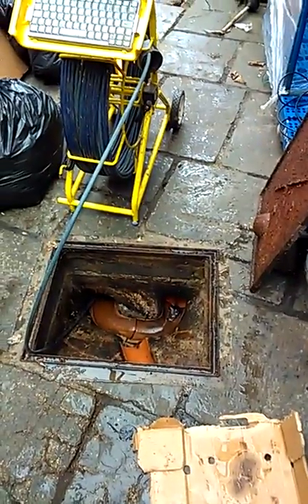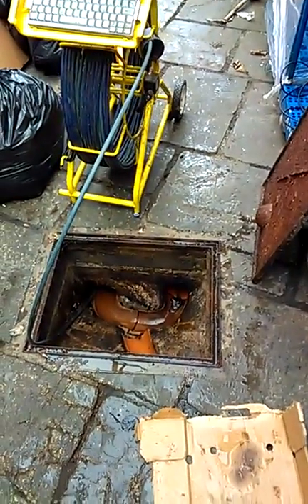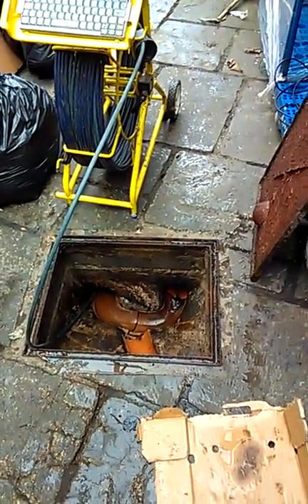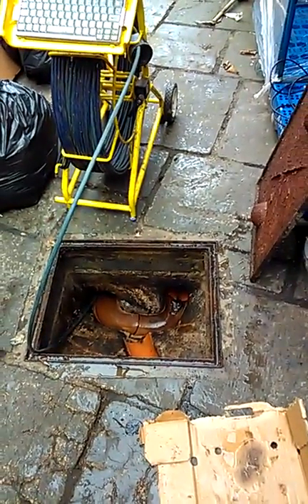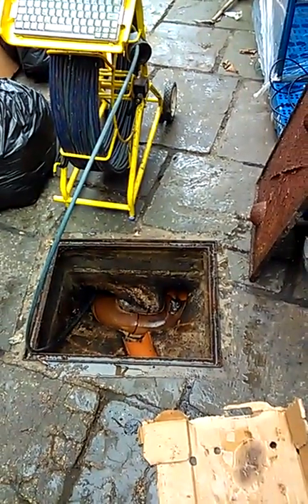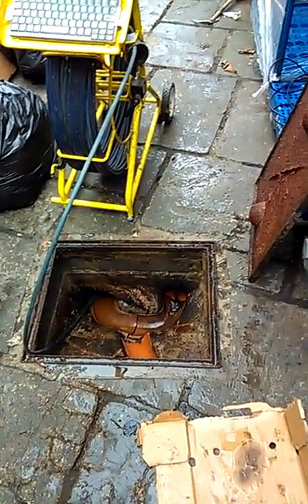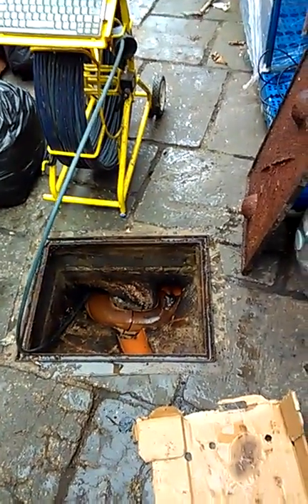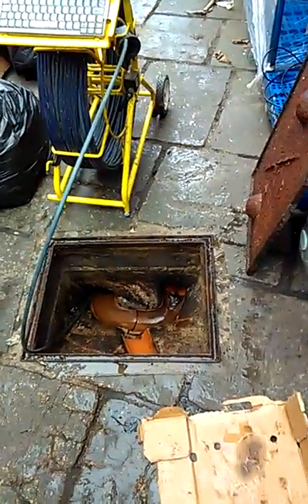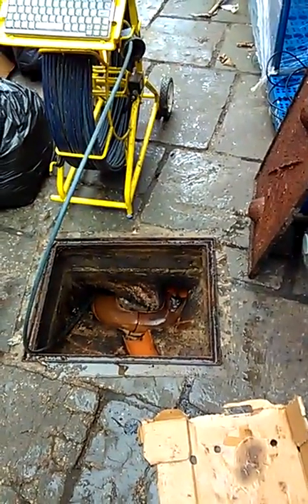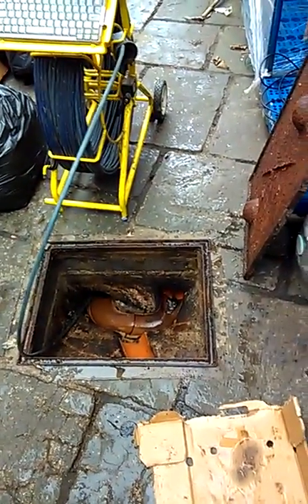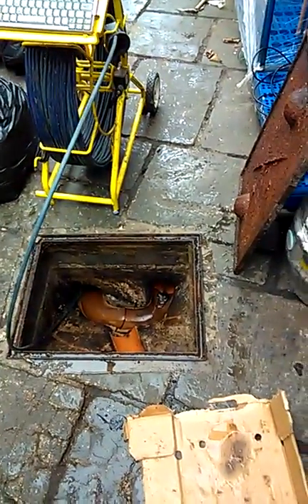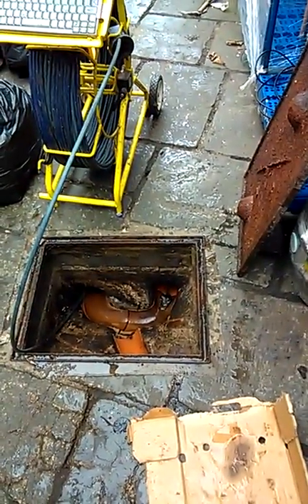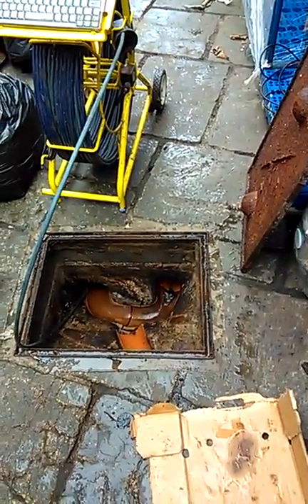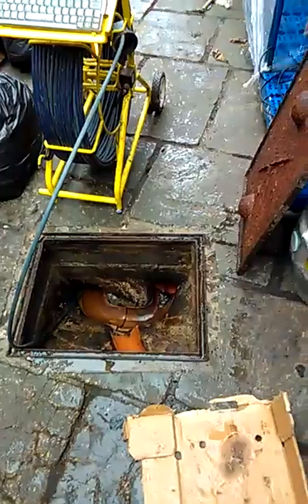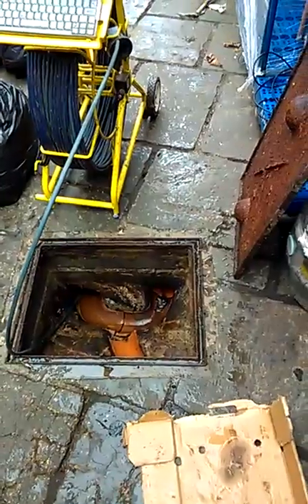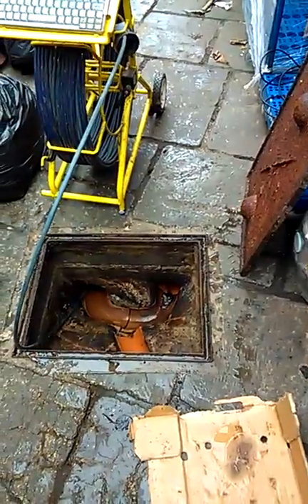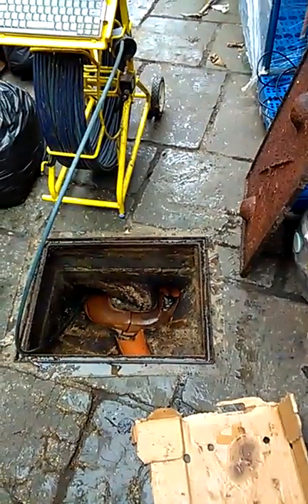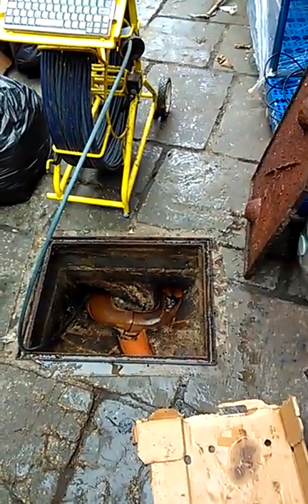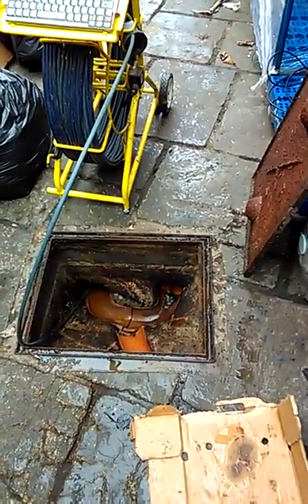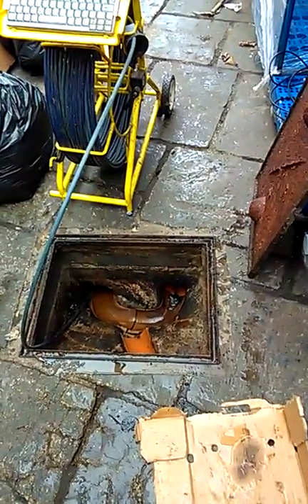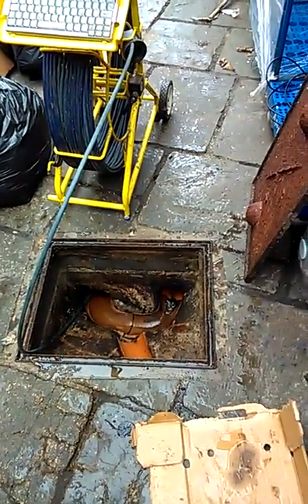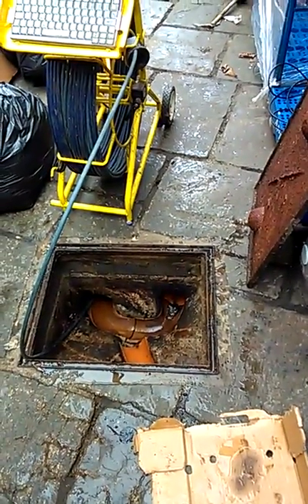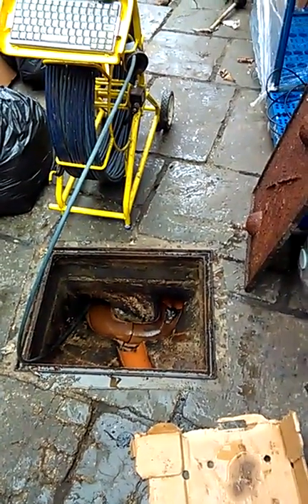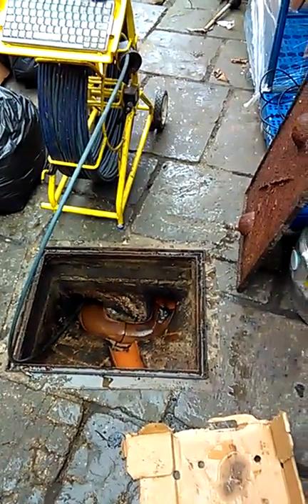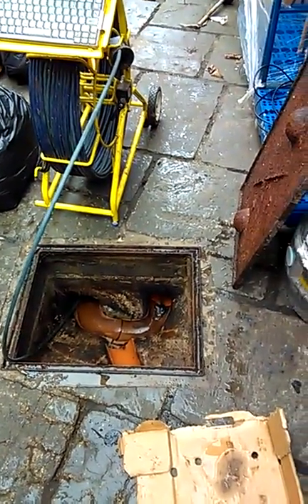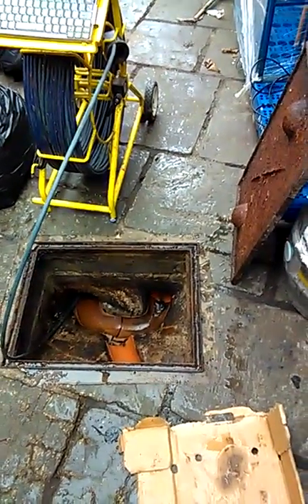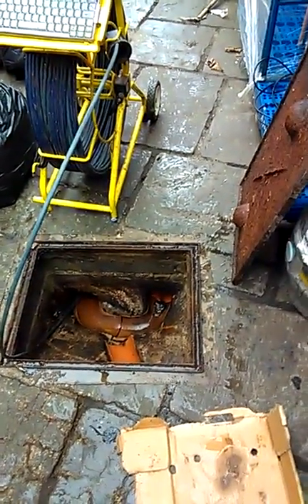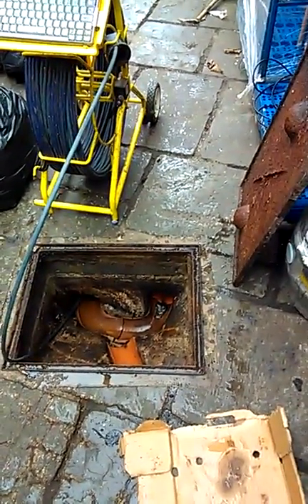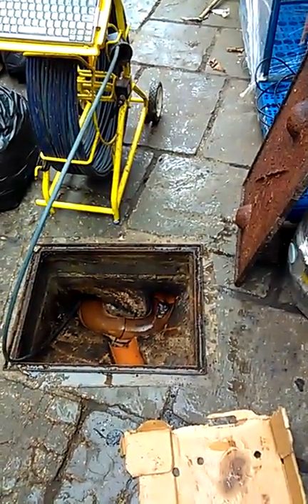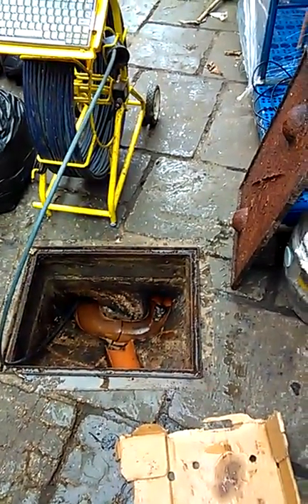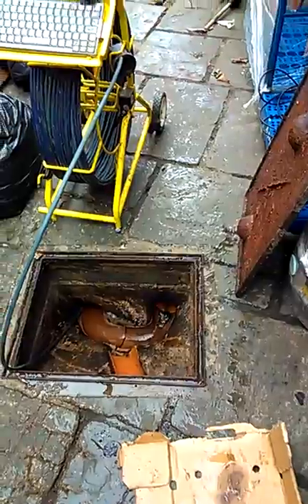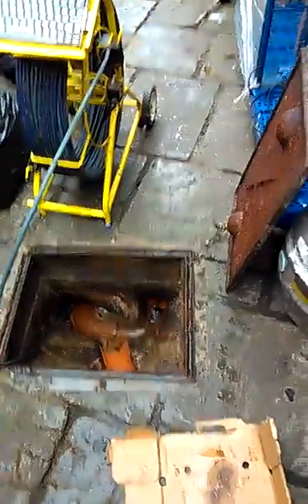I've been called out to camera the drains due to repeat blockages, possible roots, and possible collapse drain. As you'll see in the footage, there is a collapsed drain.